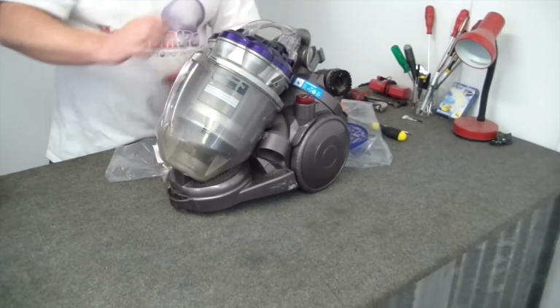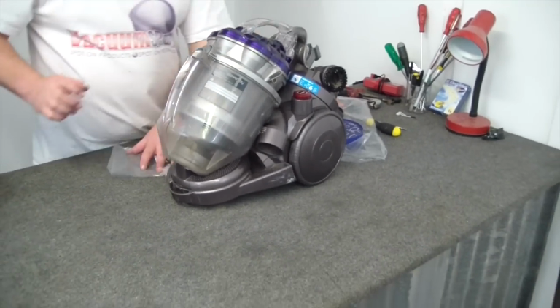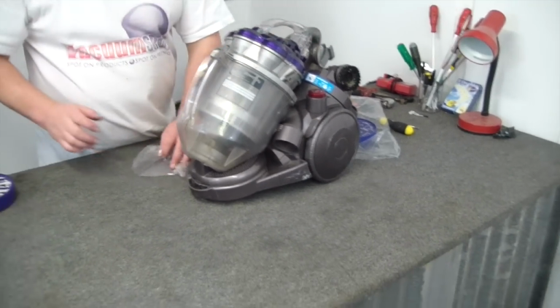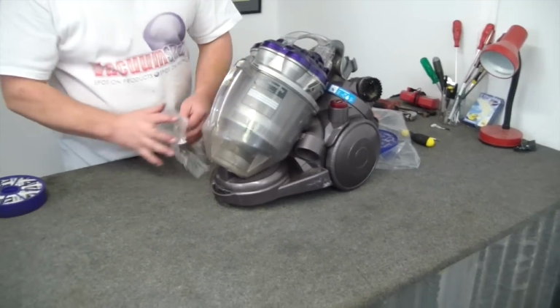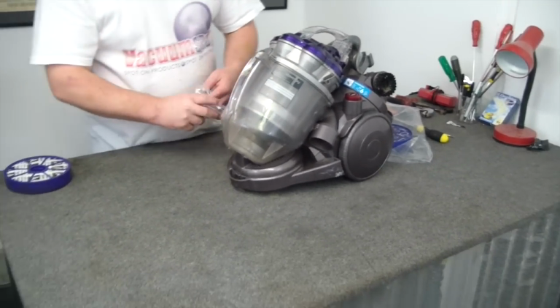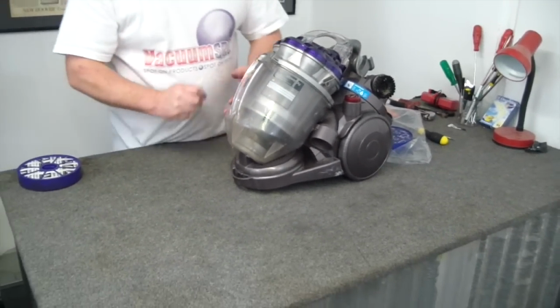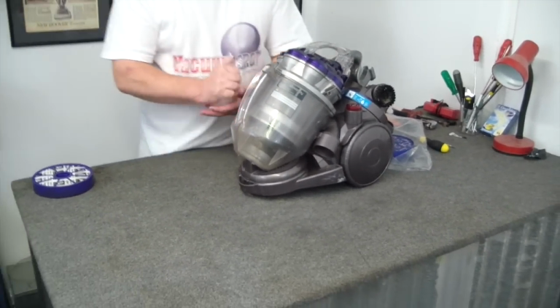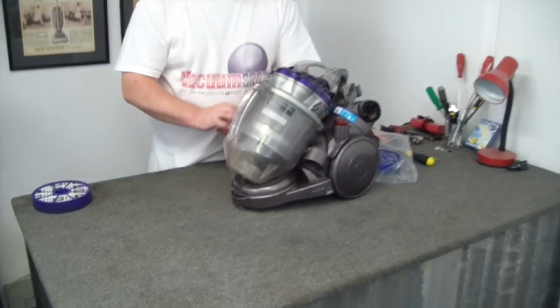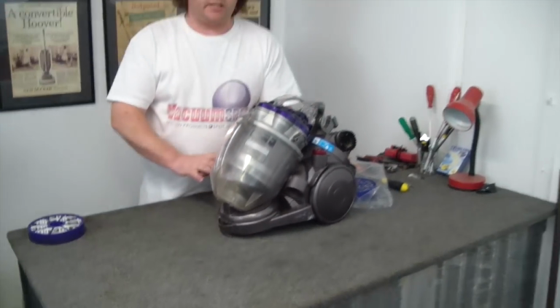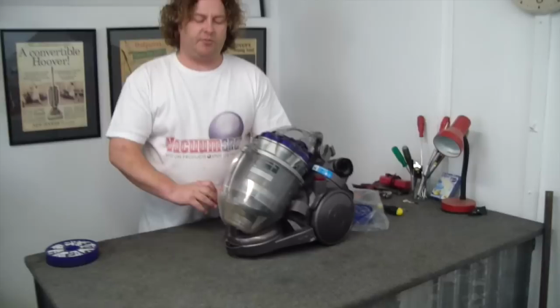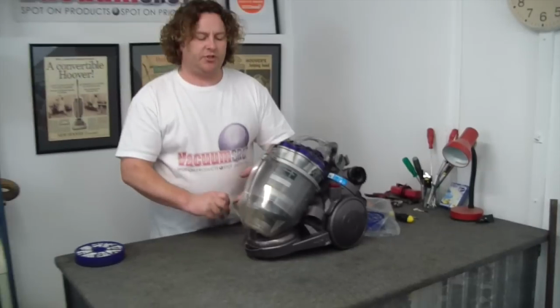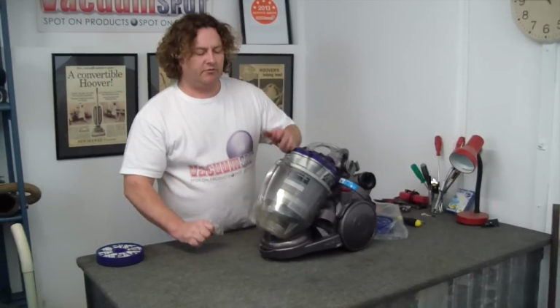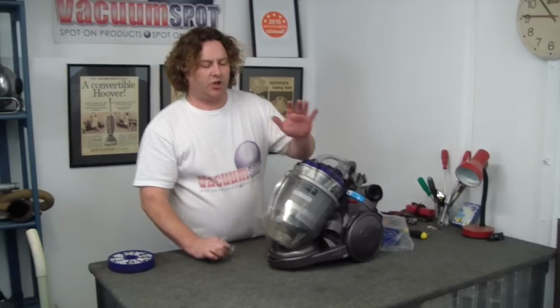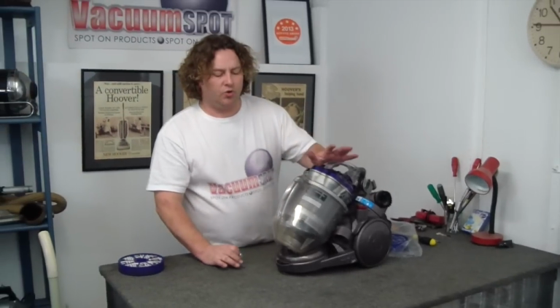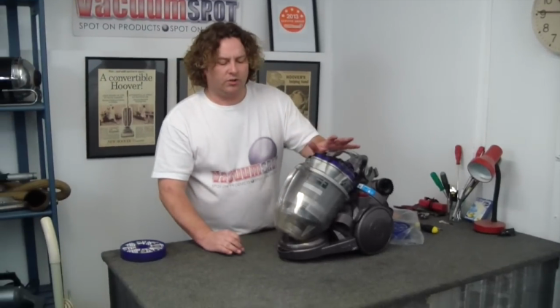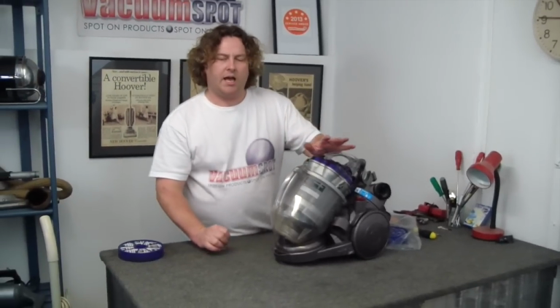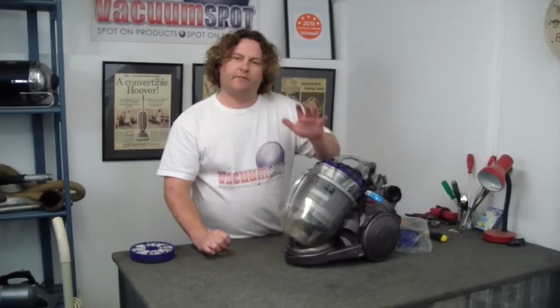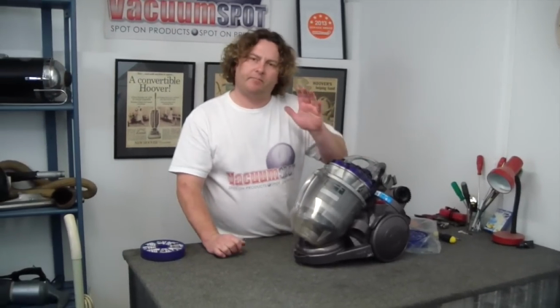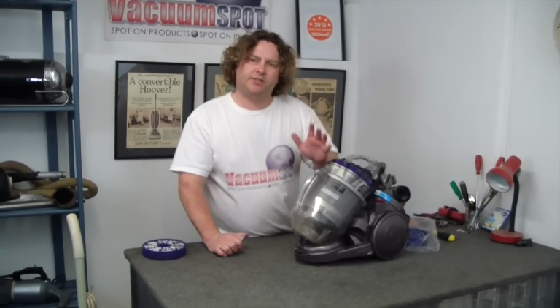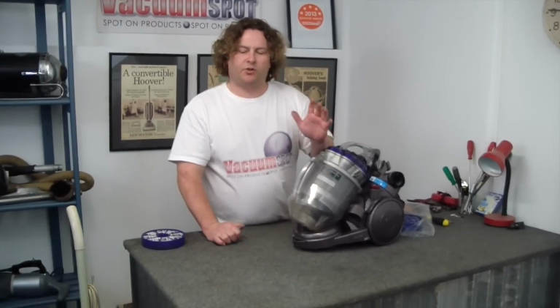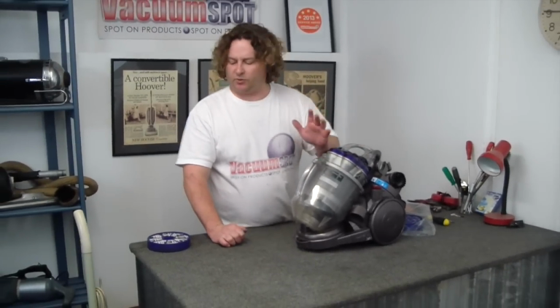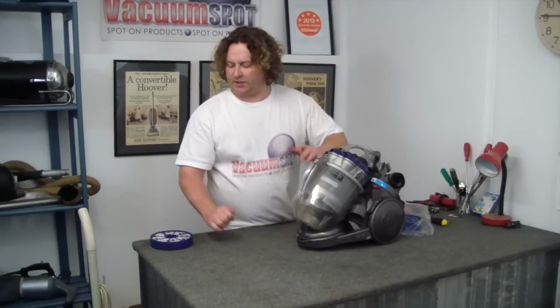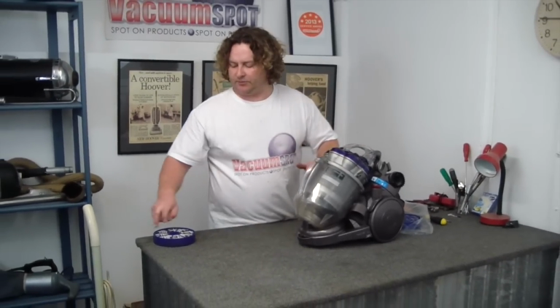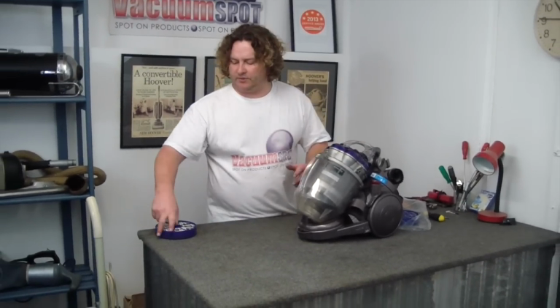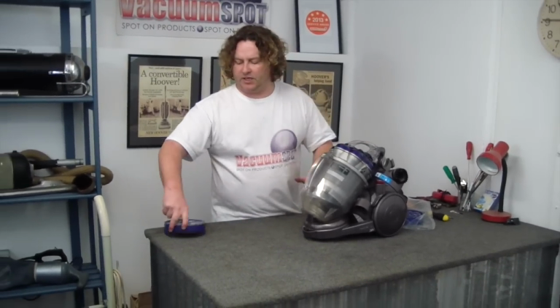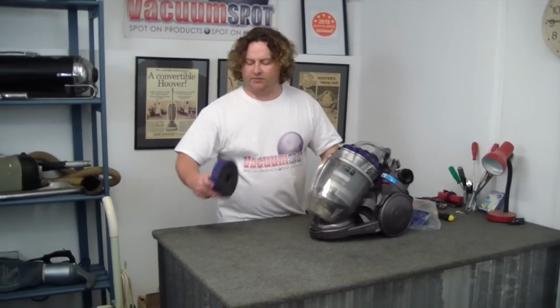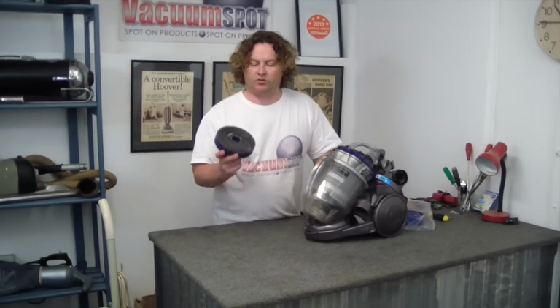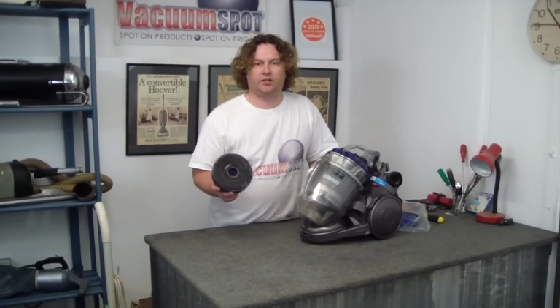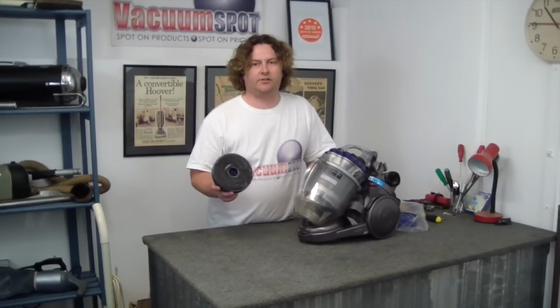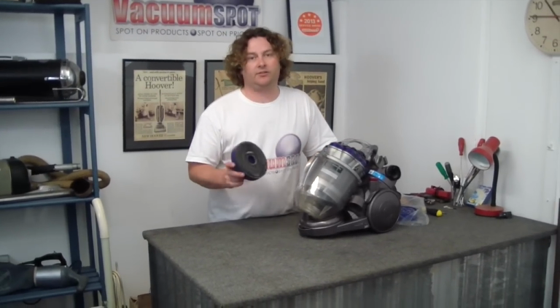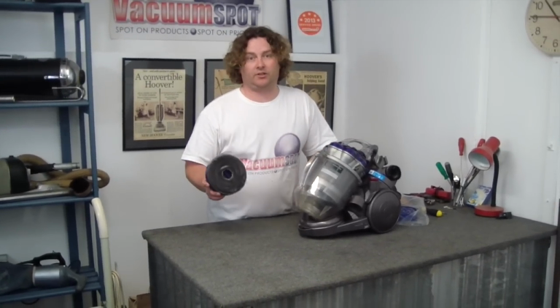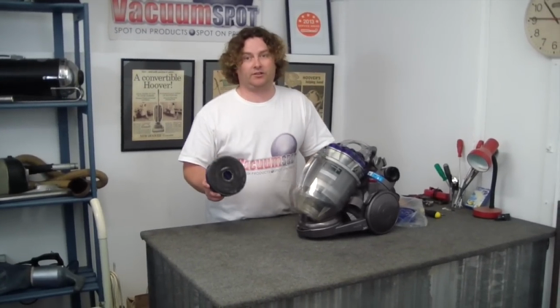Every couple of years is all it needs to keep your machine running cool for the best possible suction. If it looks like this, it's got to go.